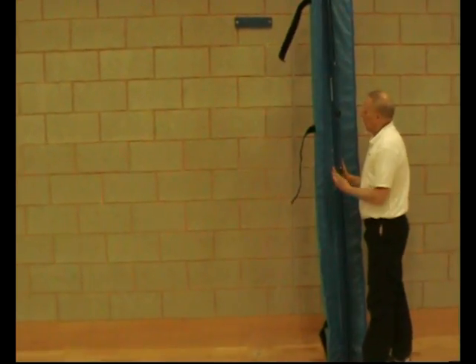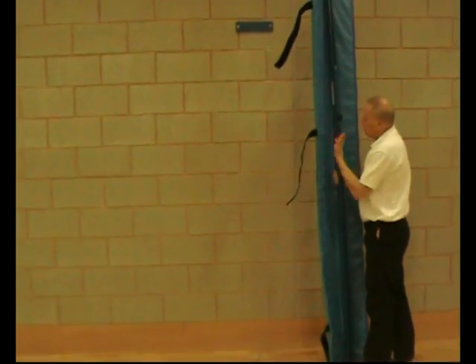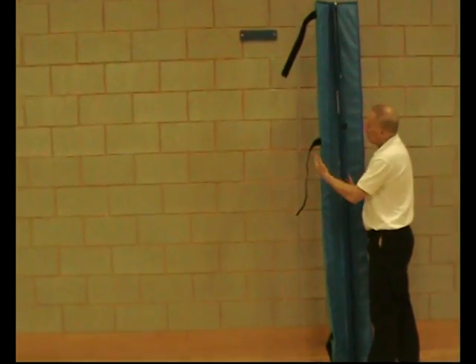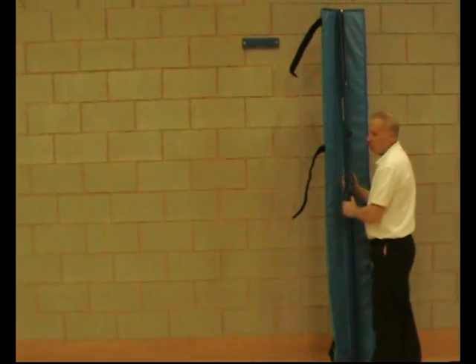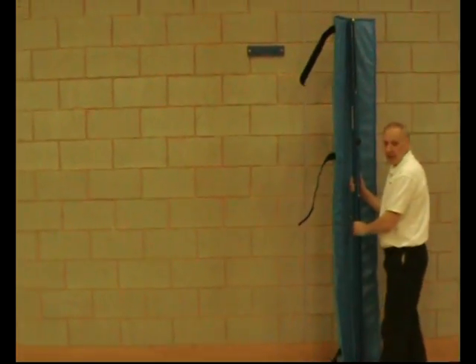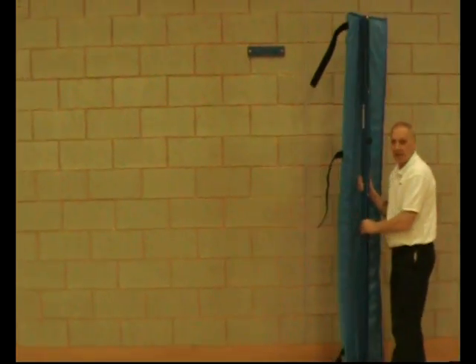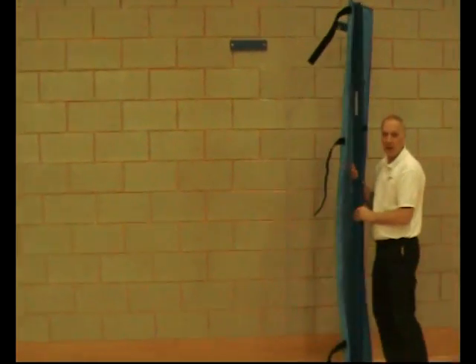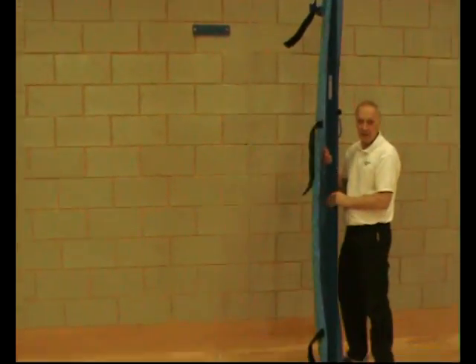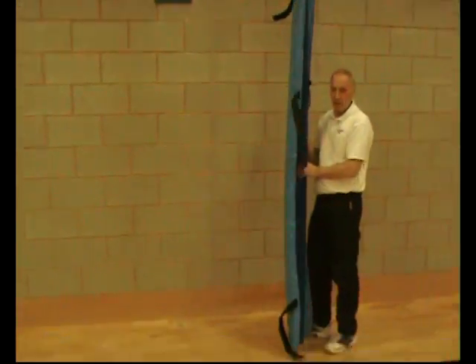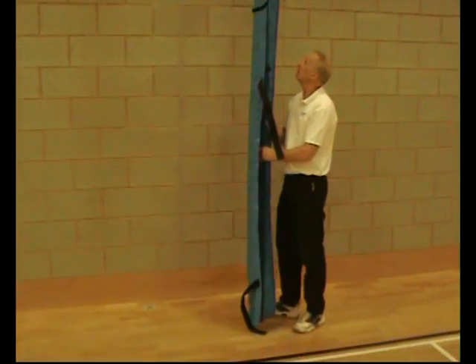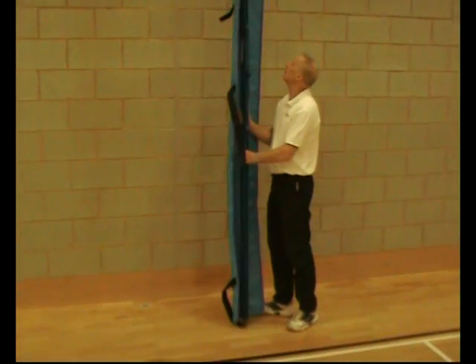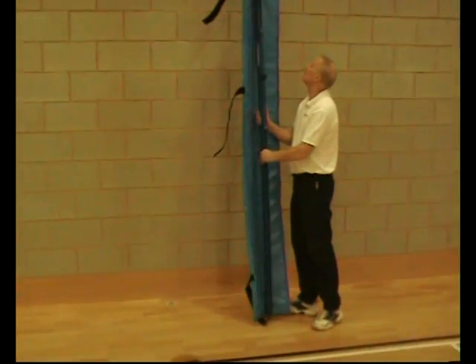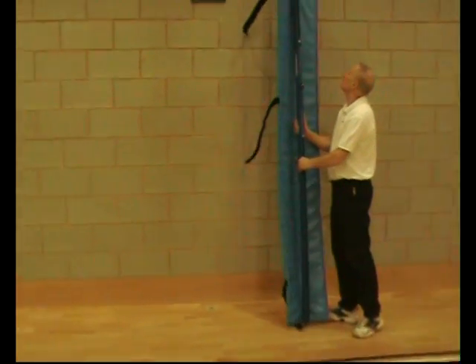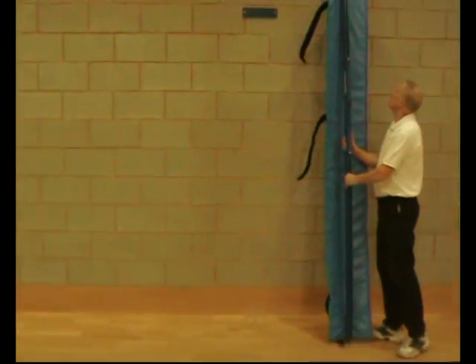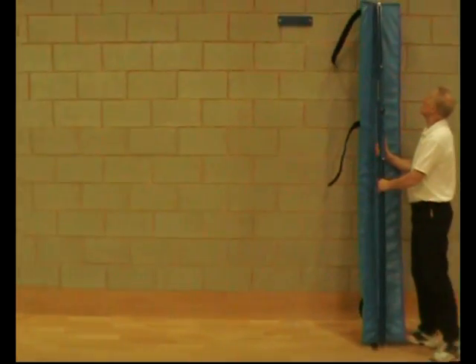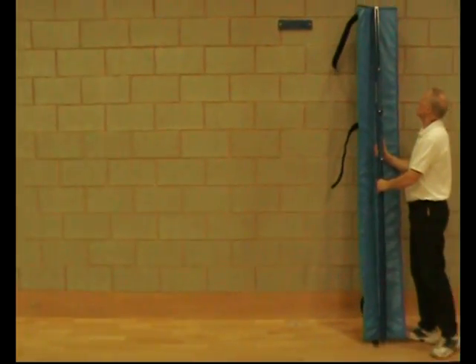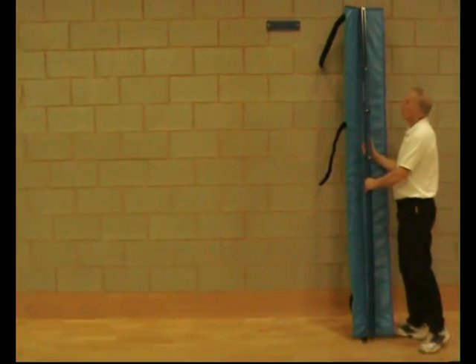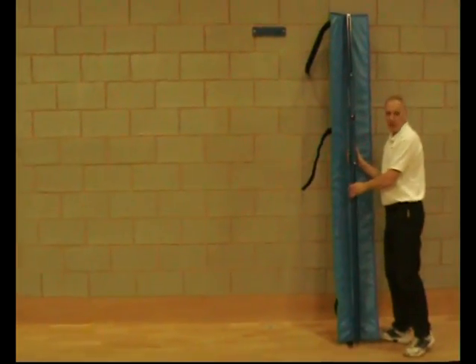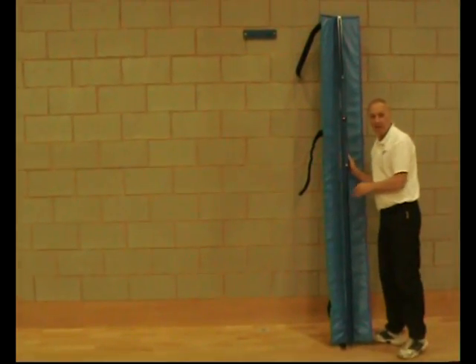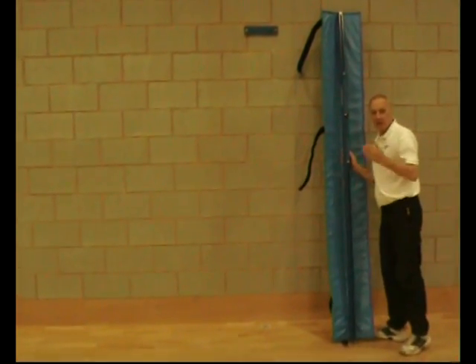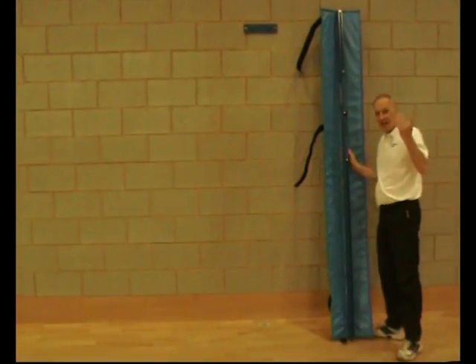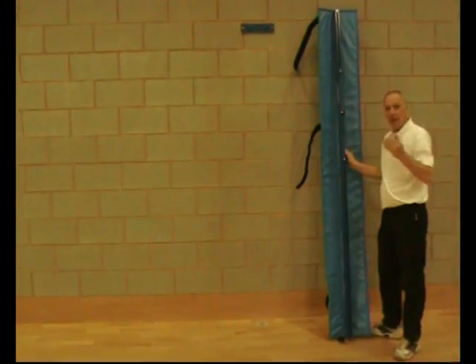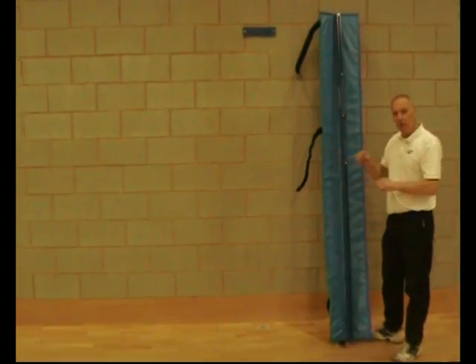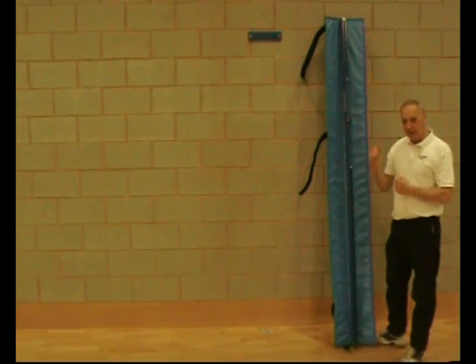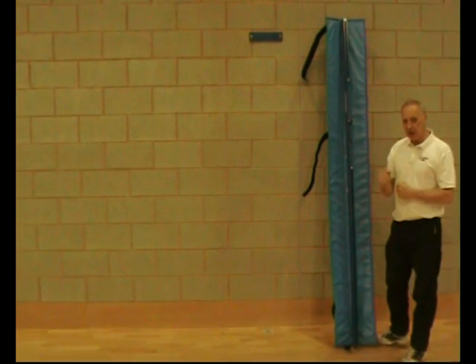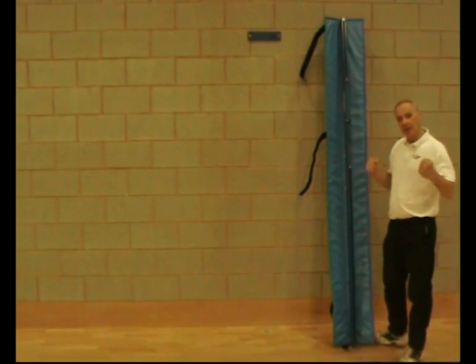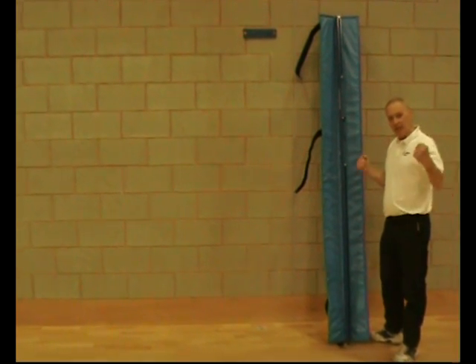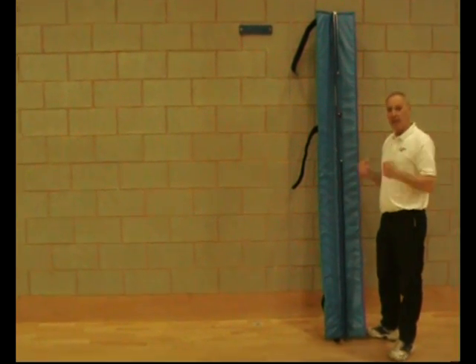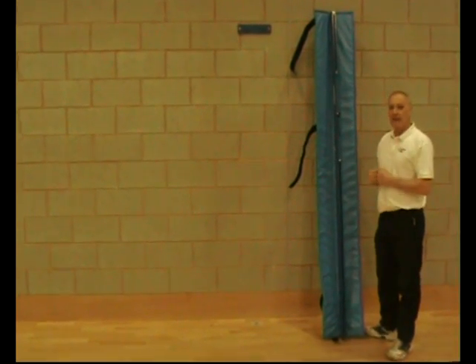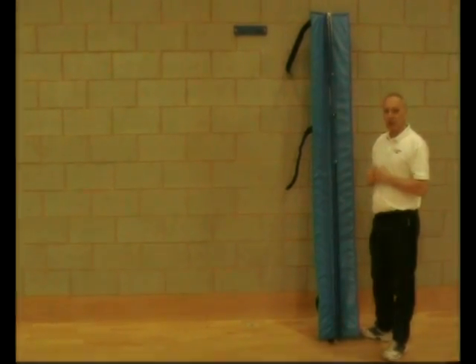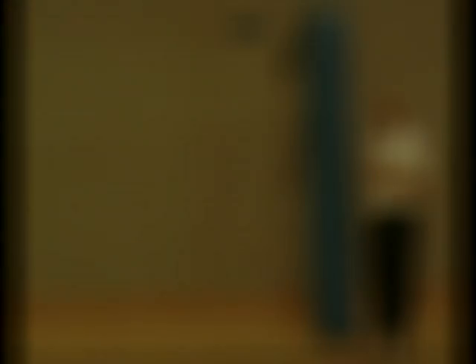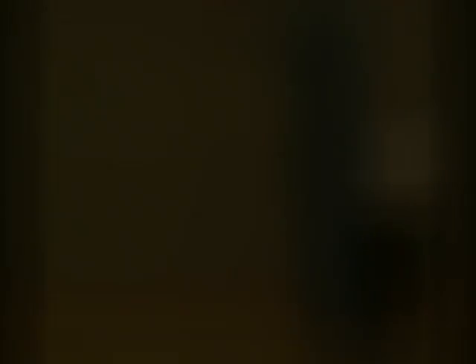If you don't want to leave them in place, they're quite easy to move. We're now going to have a look at the other end where we've got the tension arm and the regular net, so you can see how it works.